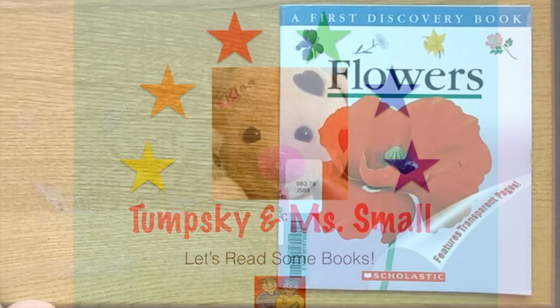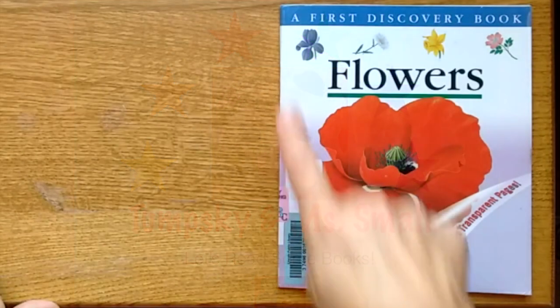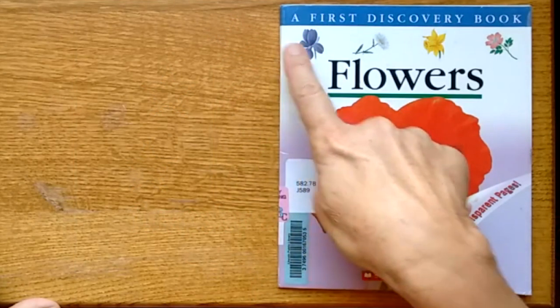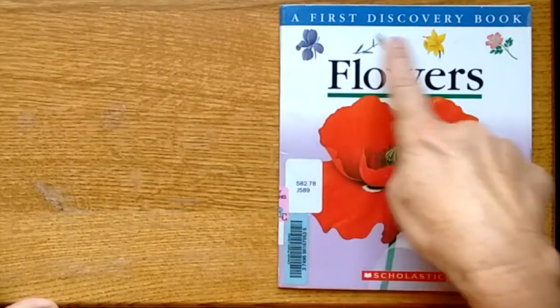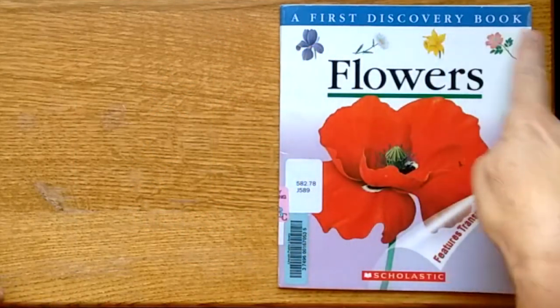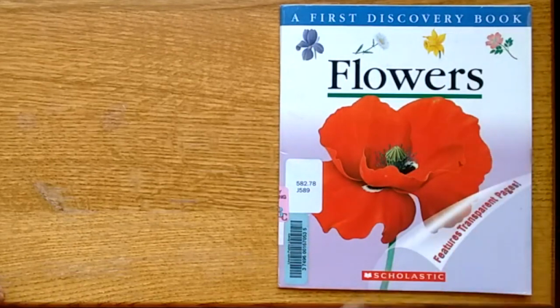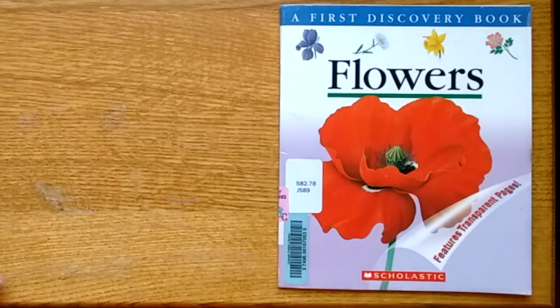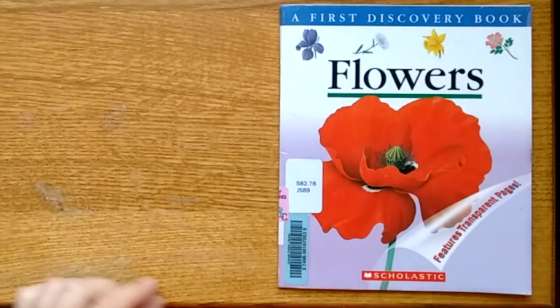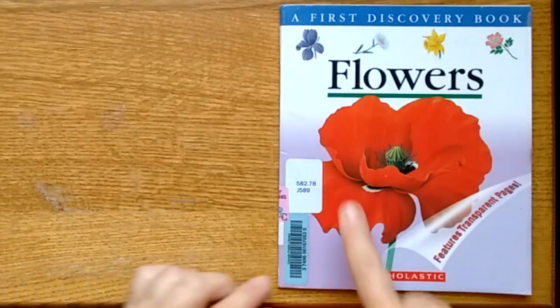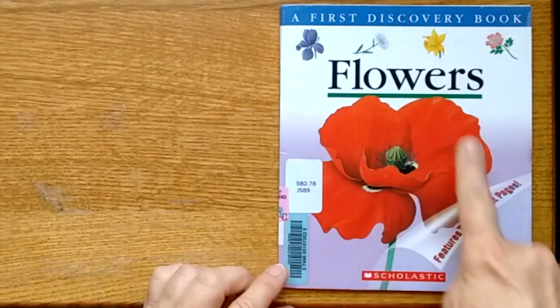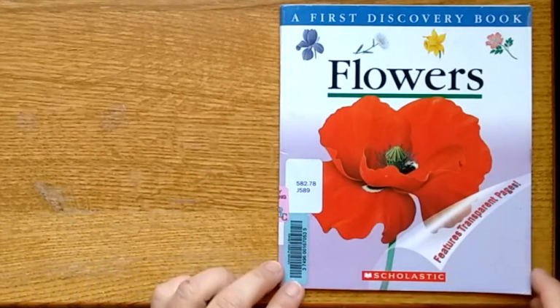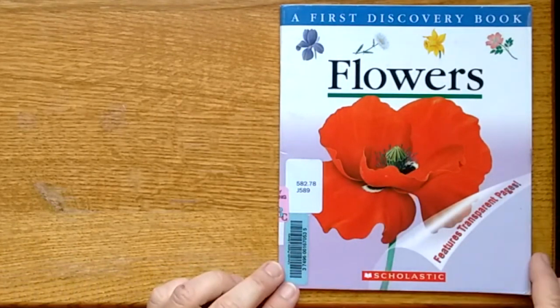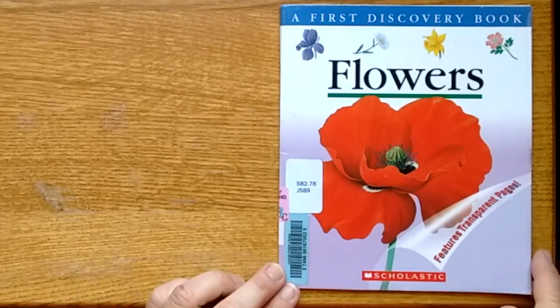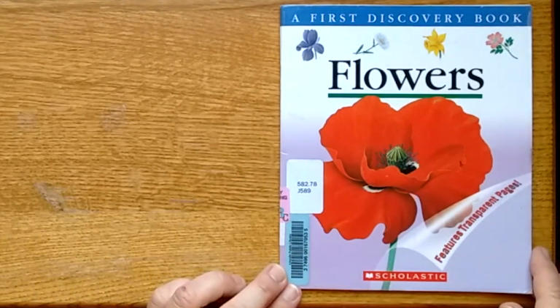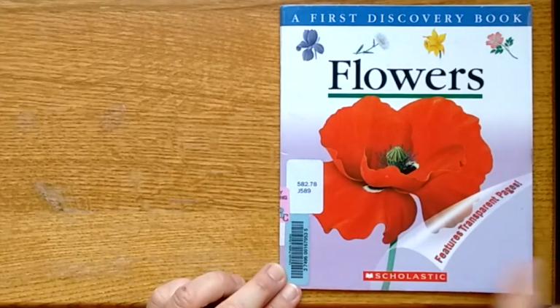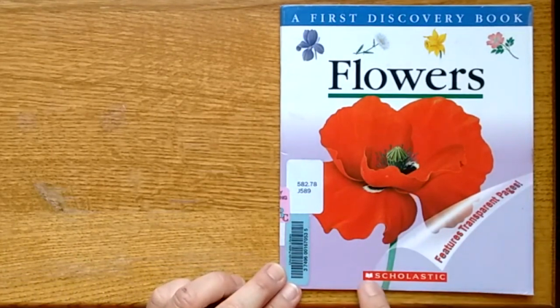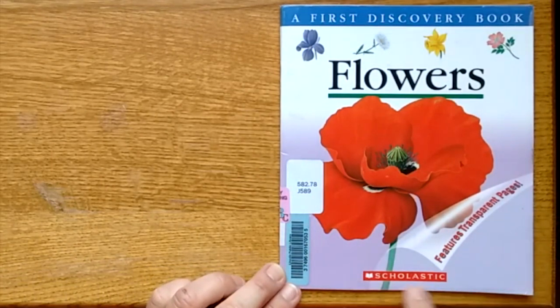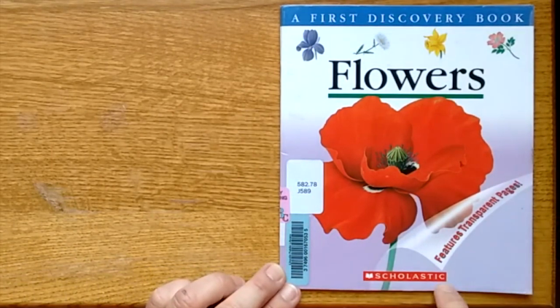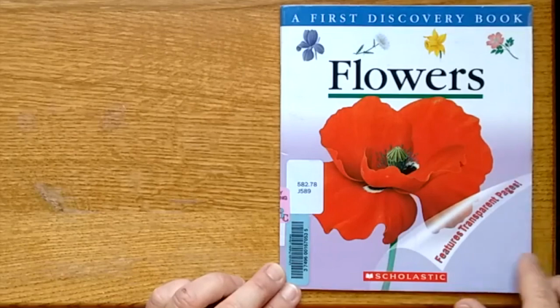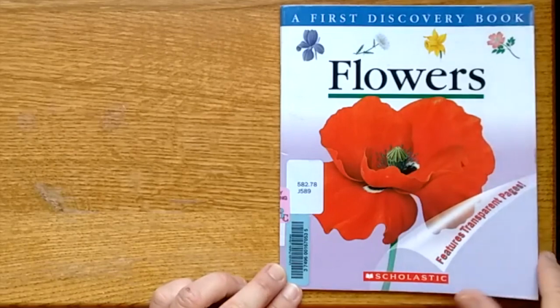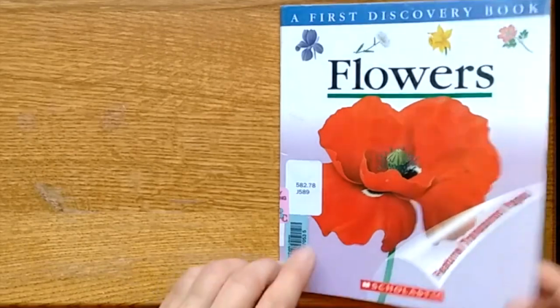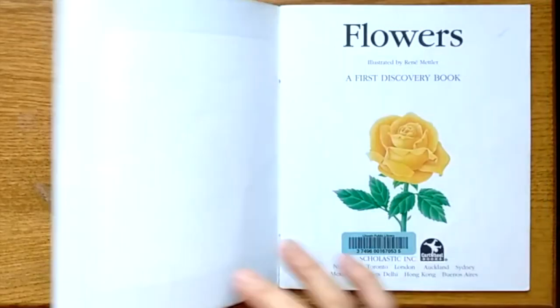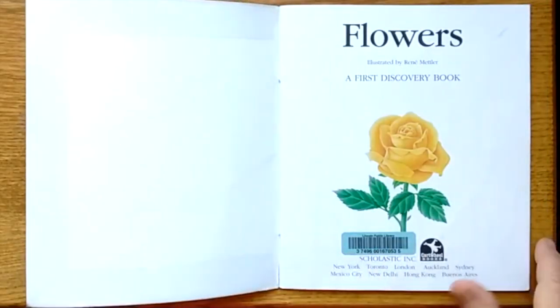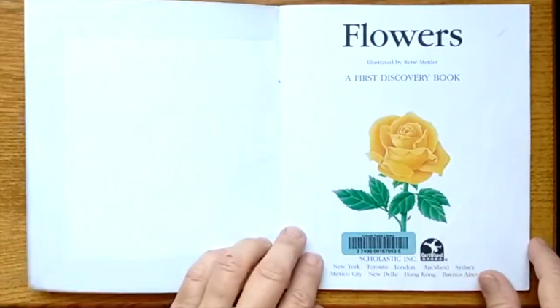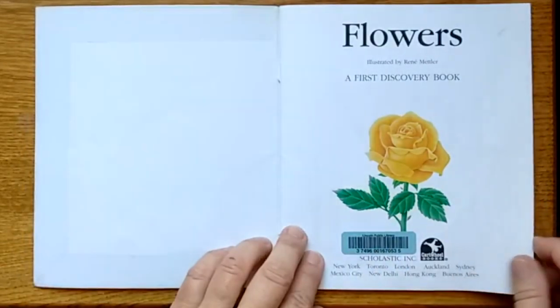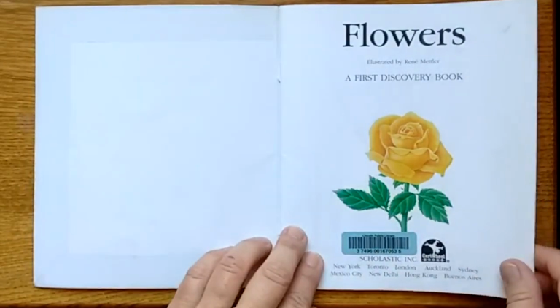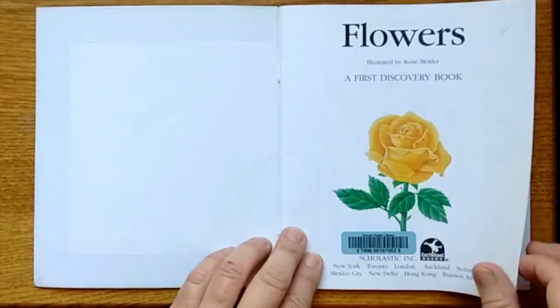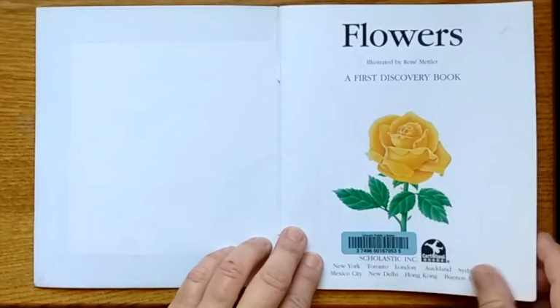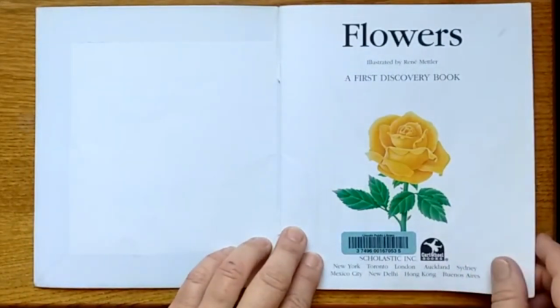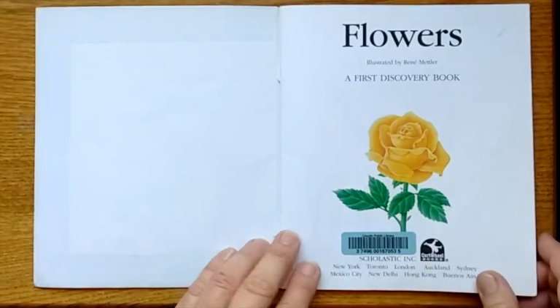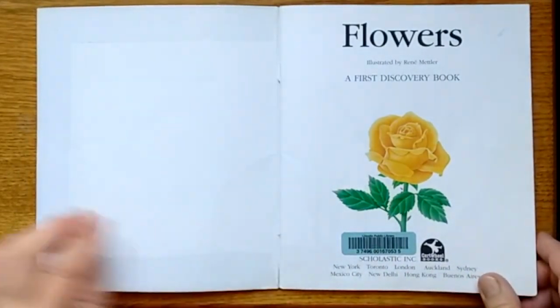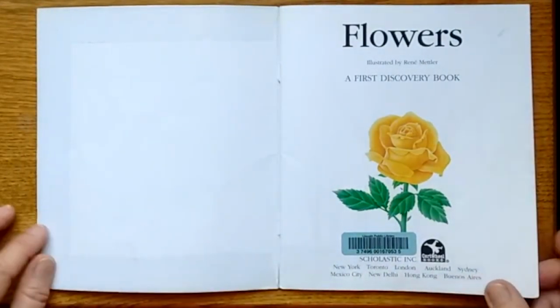A First Discovery Book on Flowers by Scholastic, illustrated by Renee Mettler.